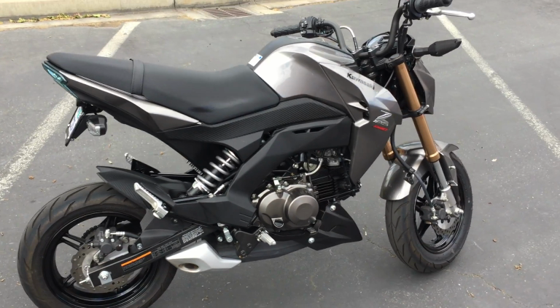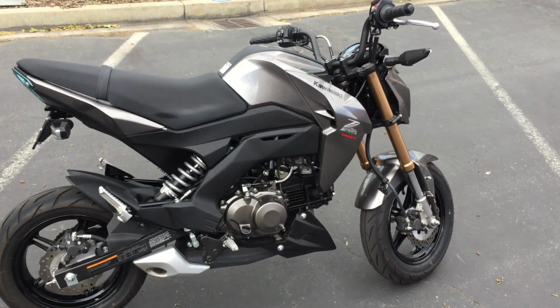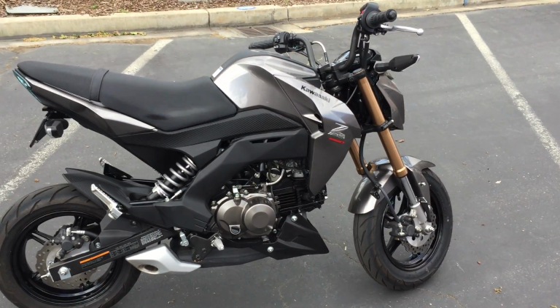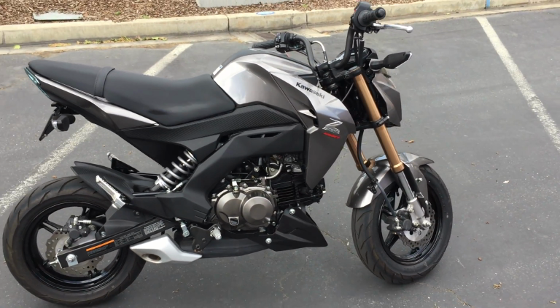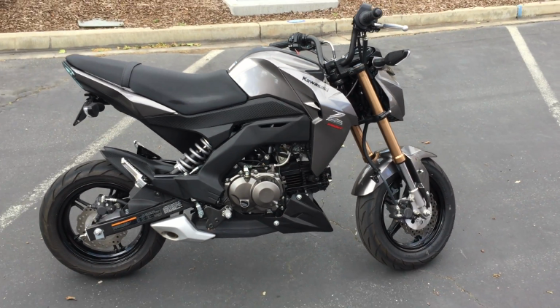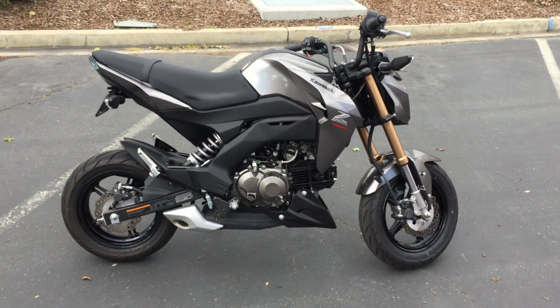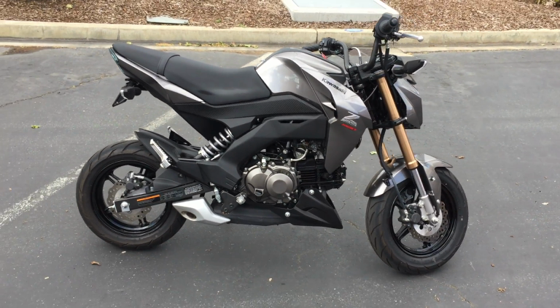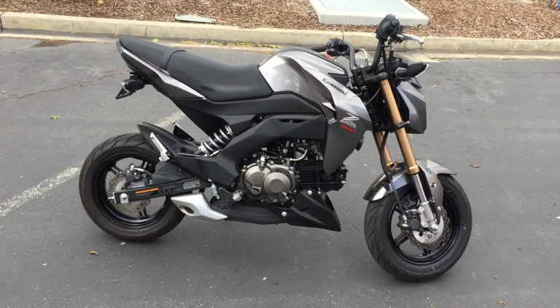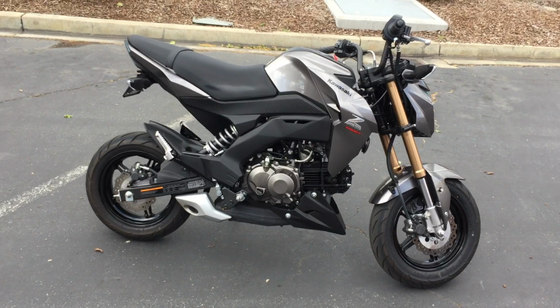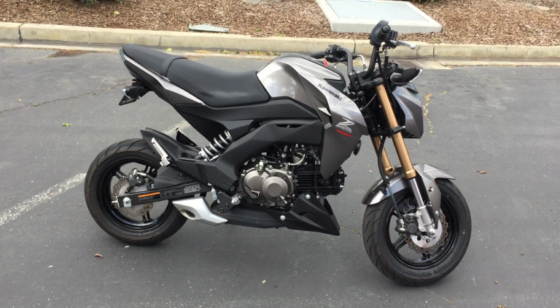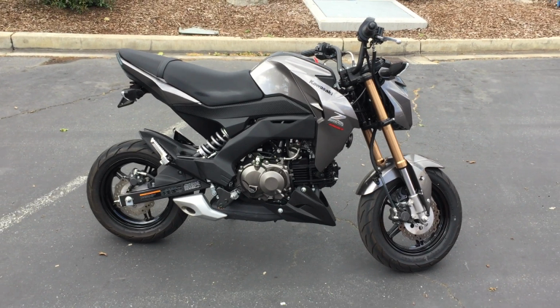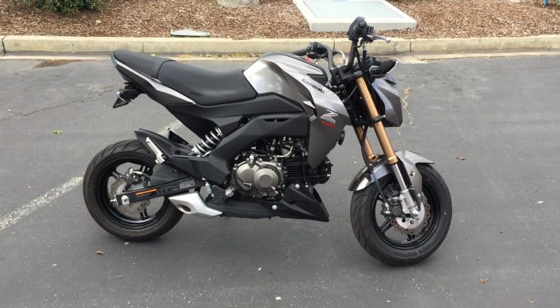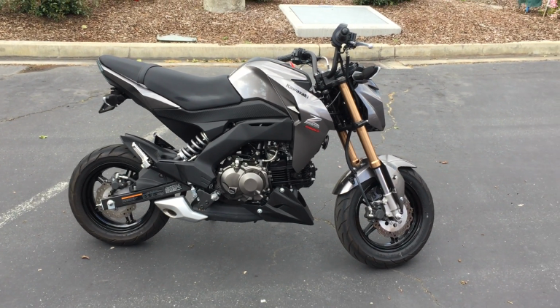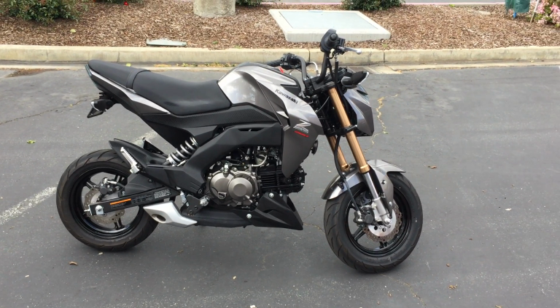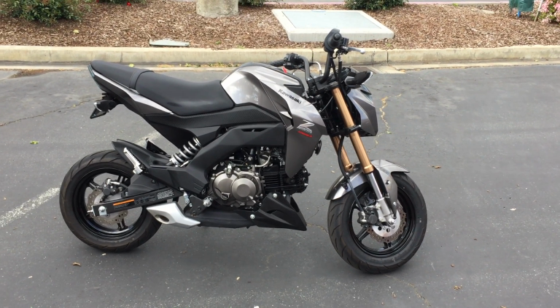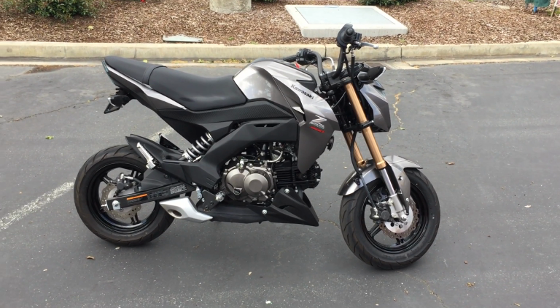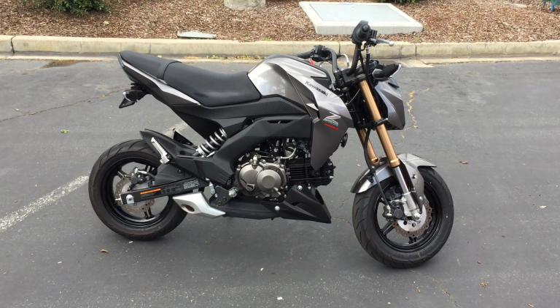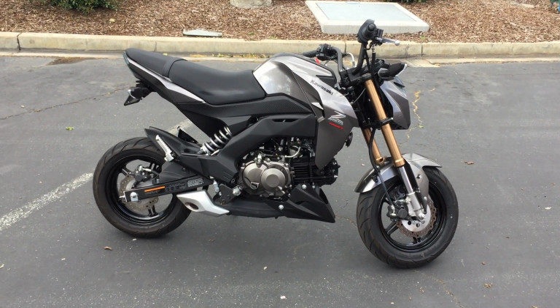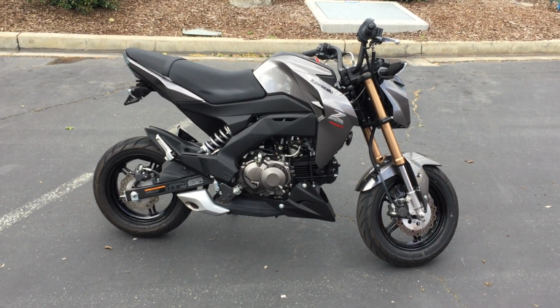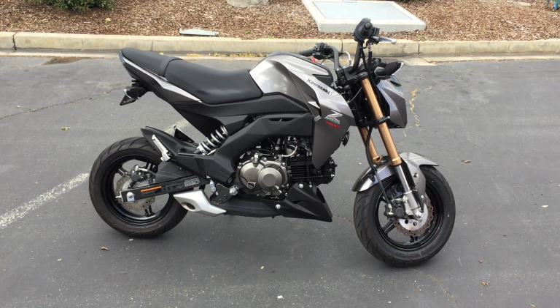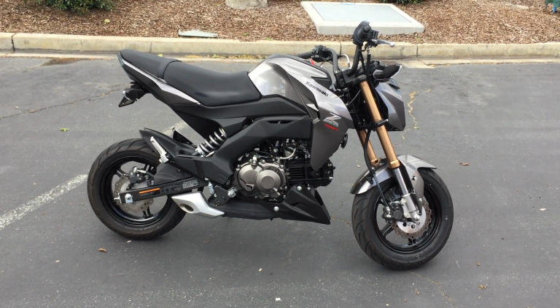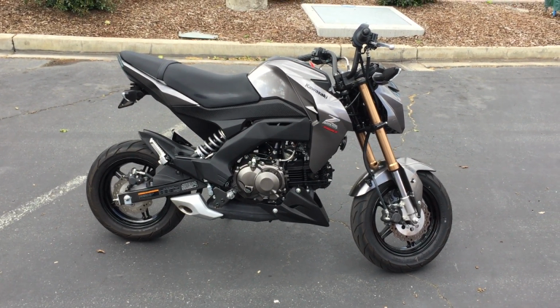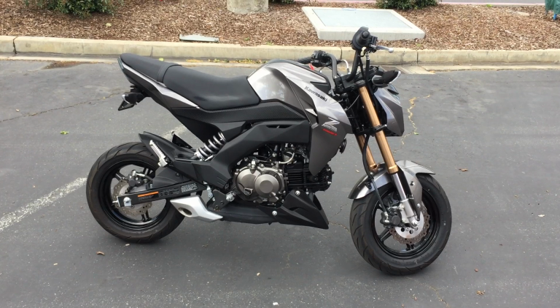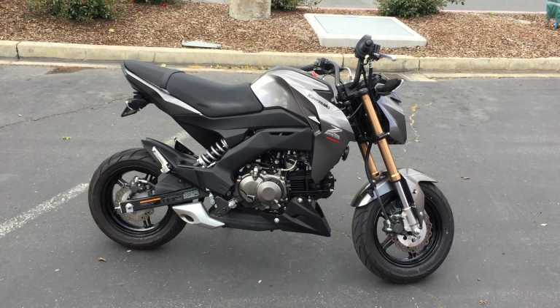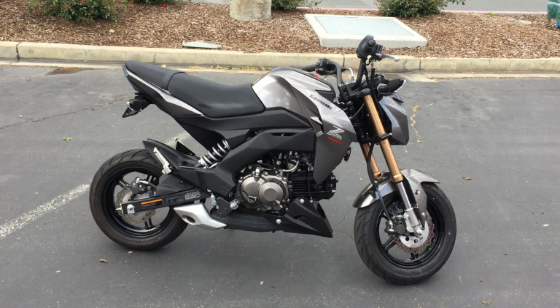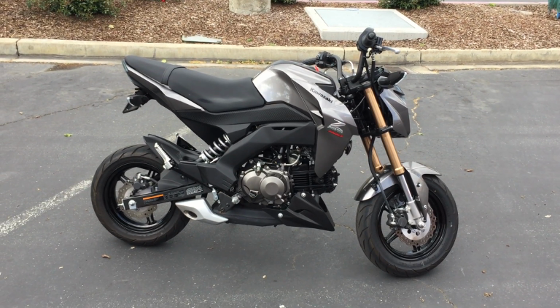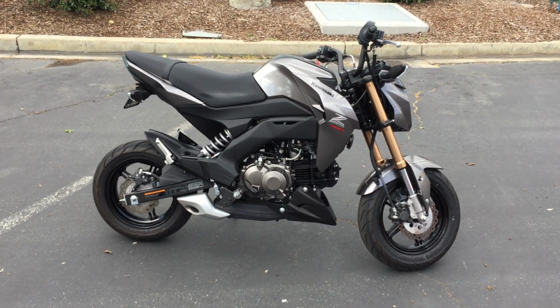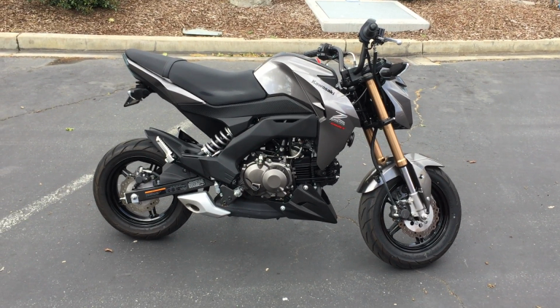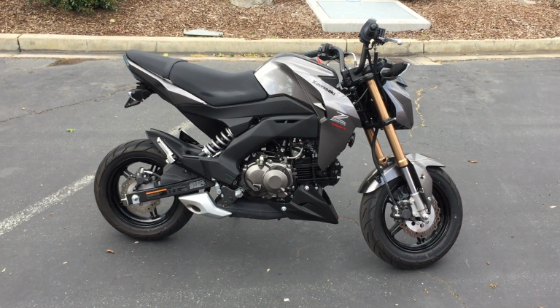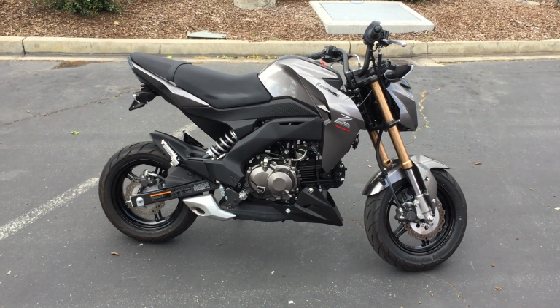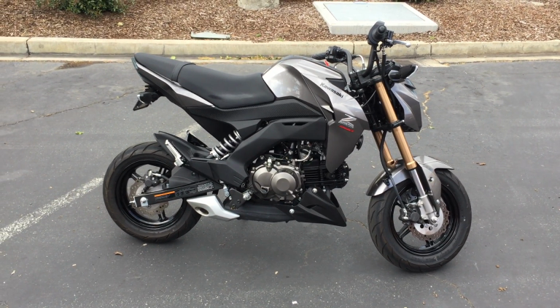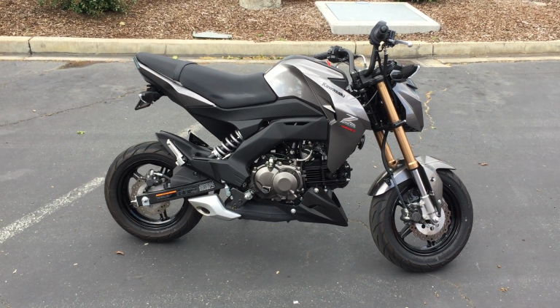It's been gone through by our service department, given an excellent bill of health, and it's set up and ready to go. Again, only 643 miles for $28.99. We can provide financing as well as an extended warranty on this bike.